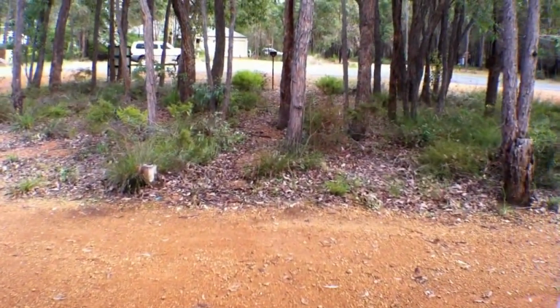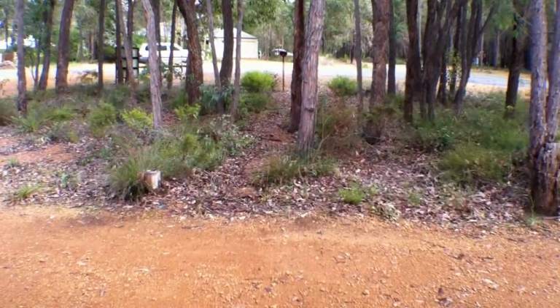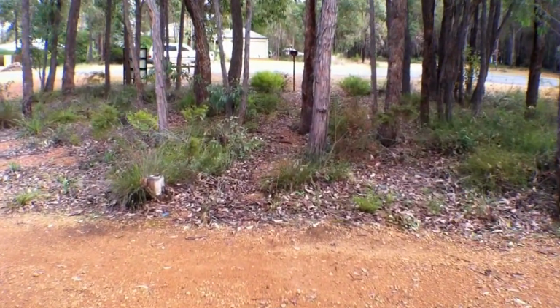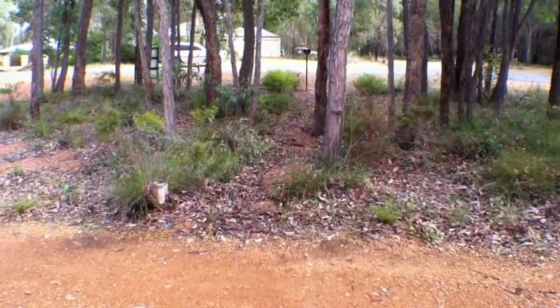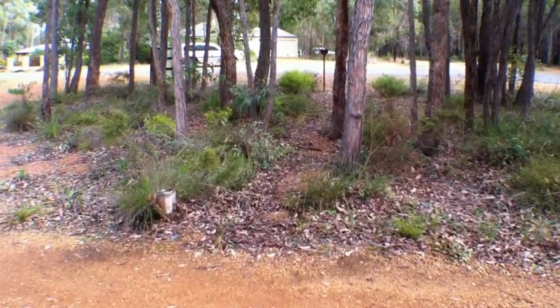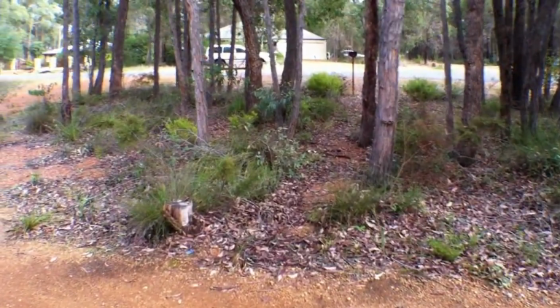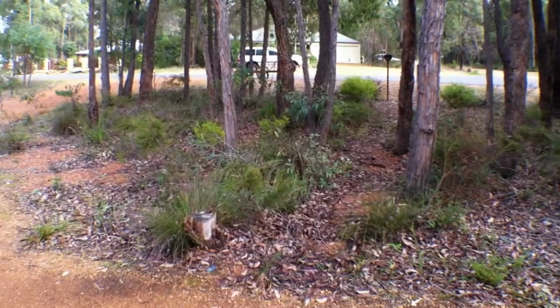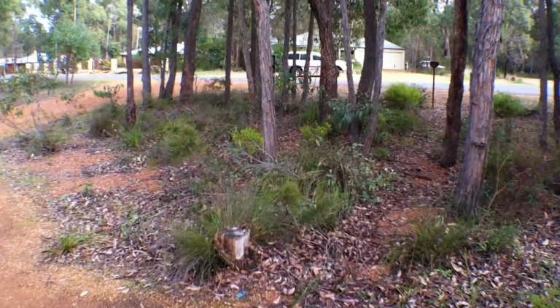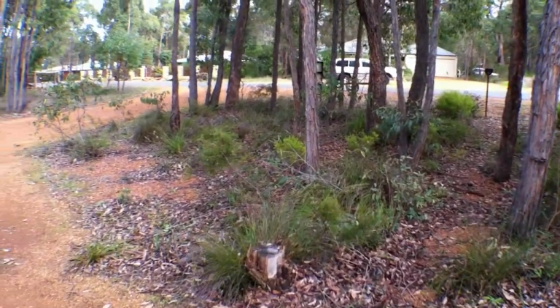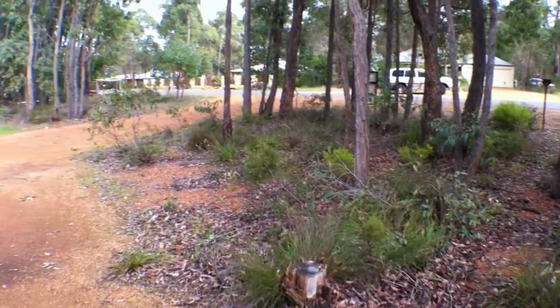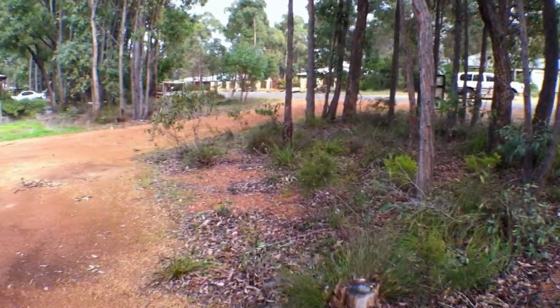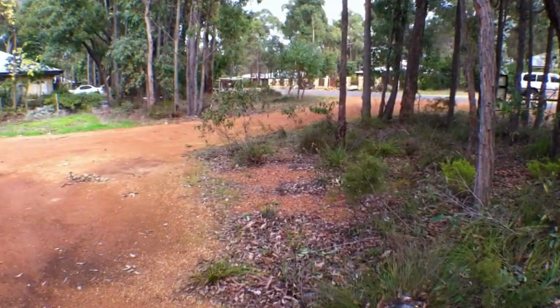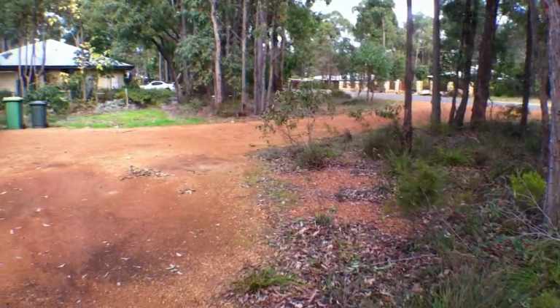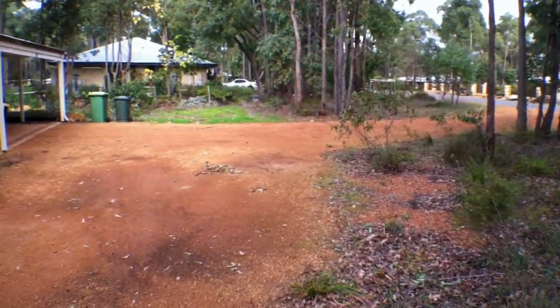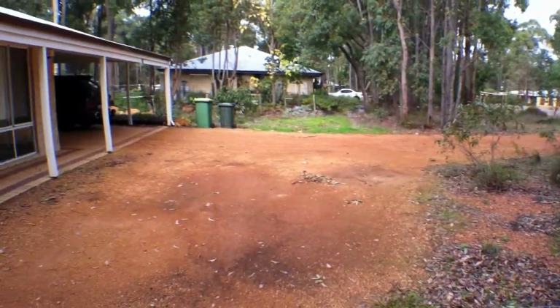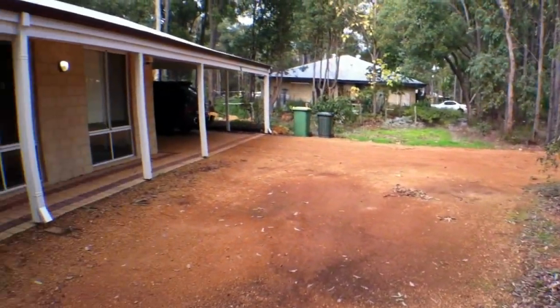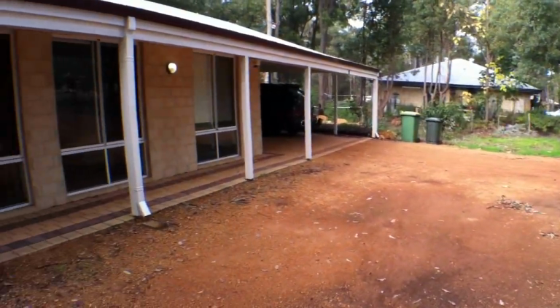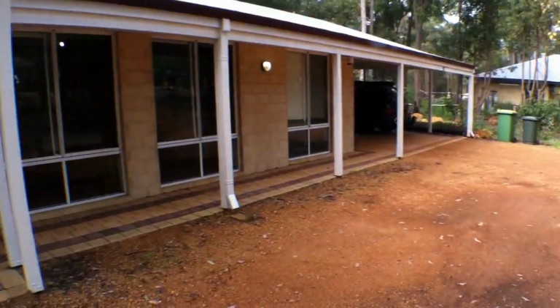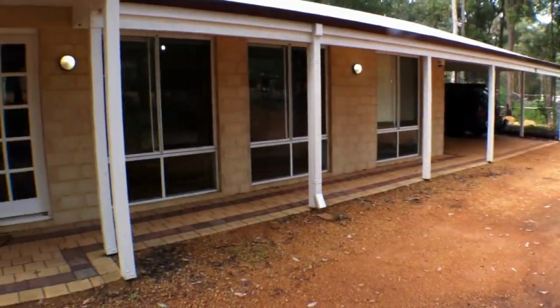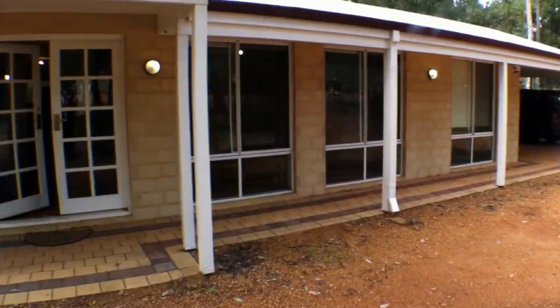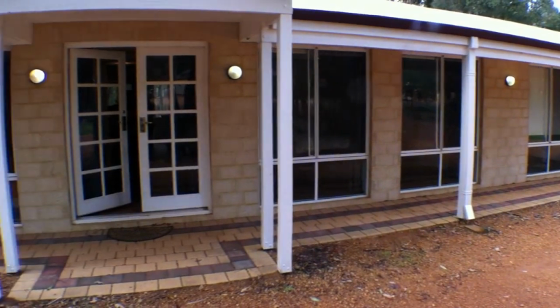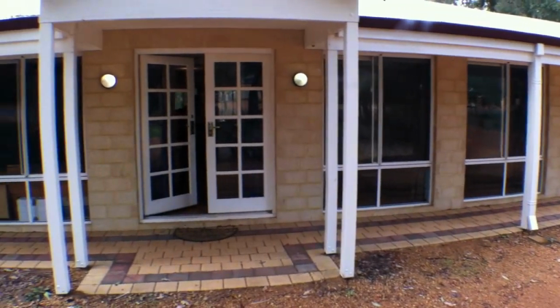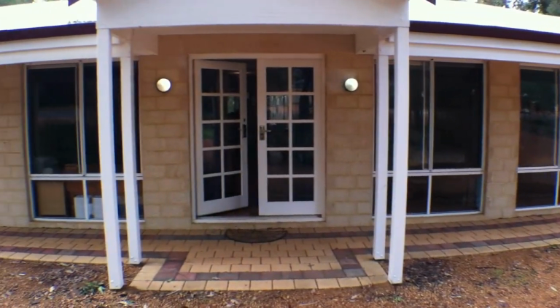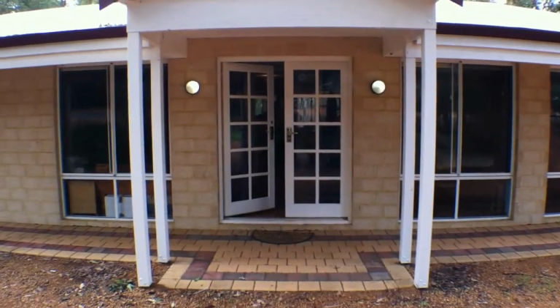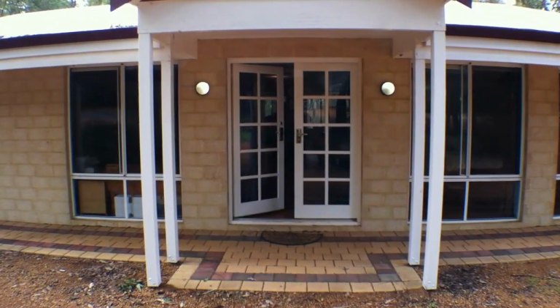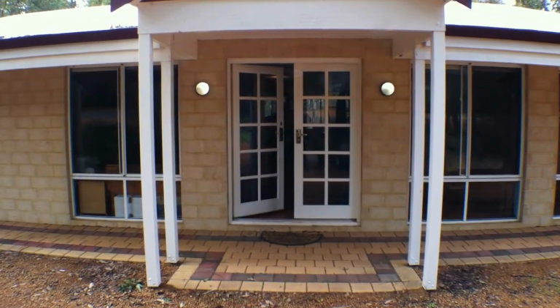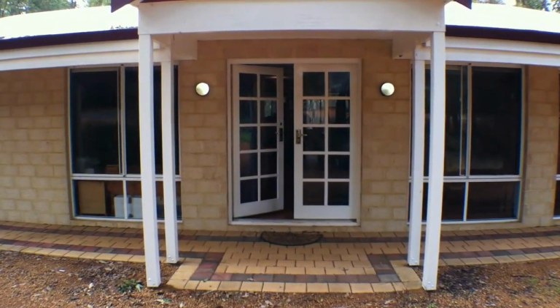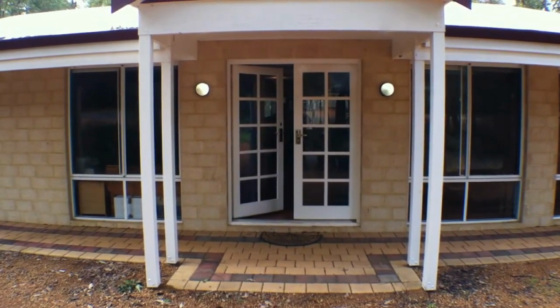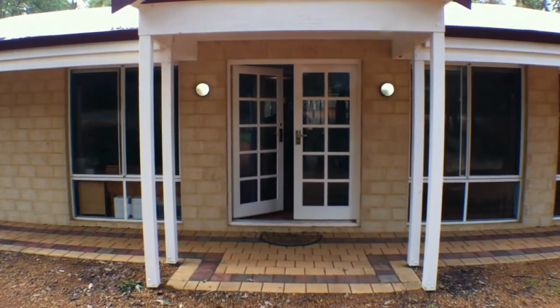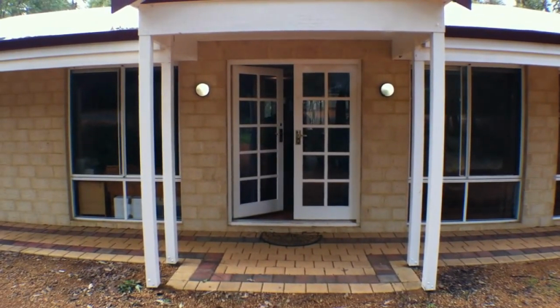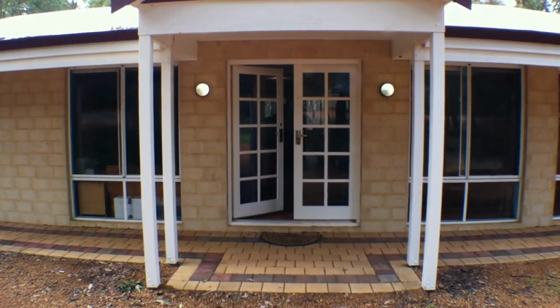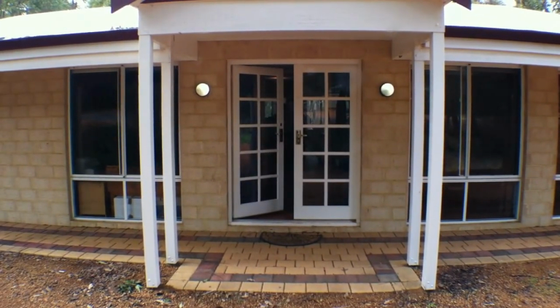And back out the front. That is 12 Buckland Grove in Mt. Helena. Thanks for watching.